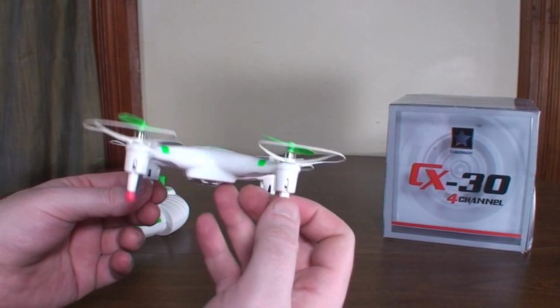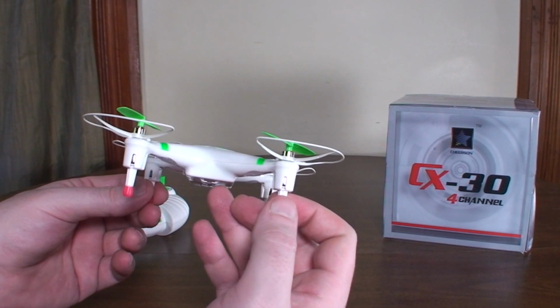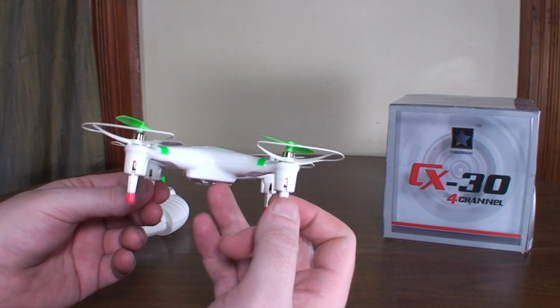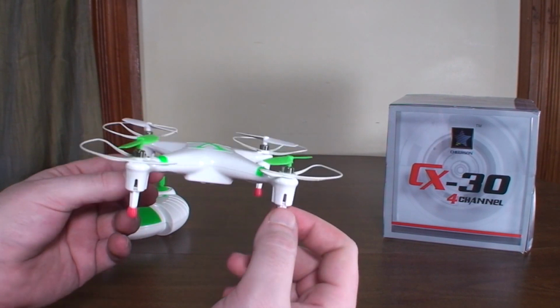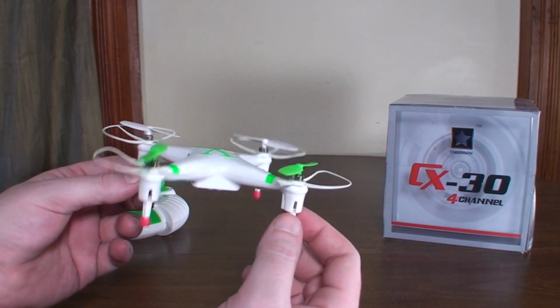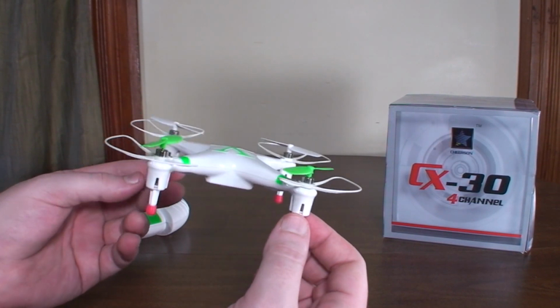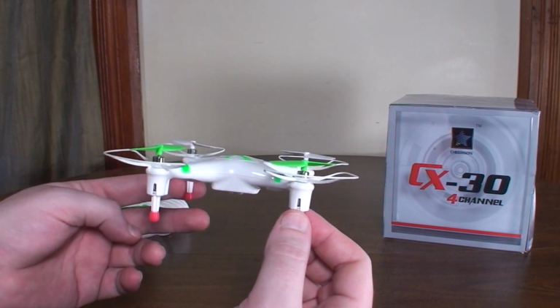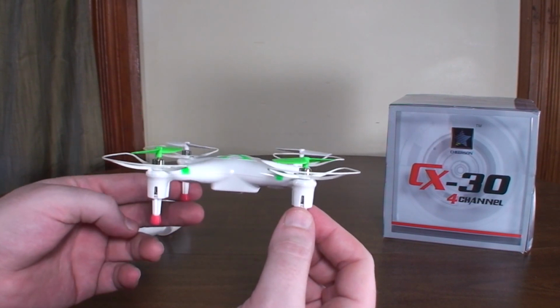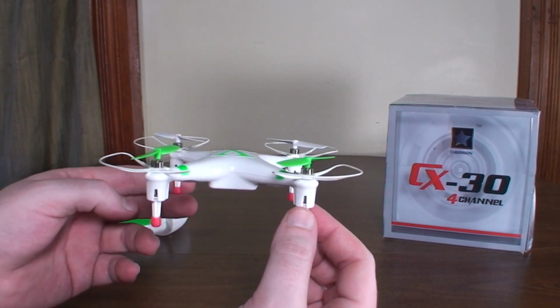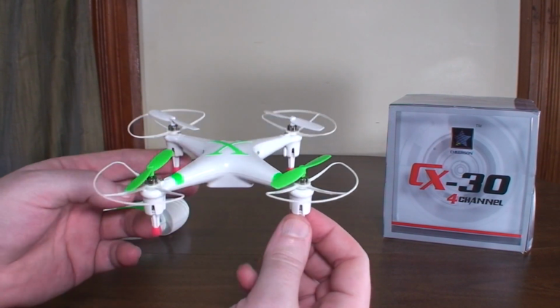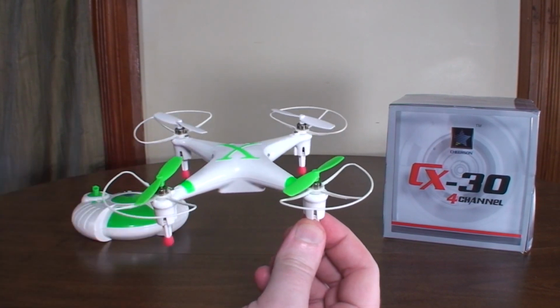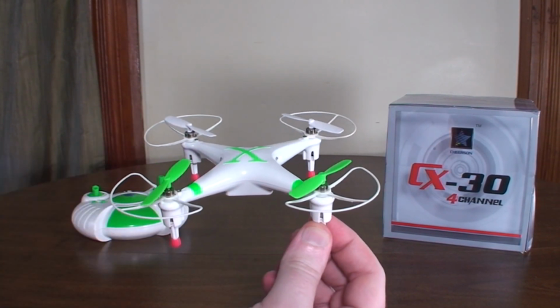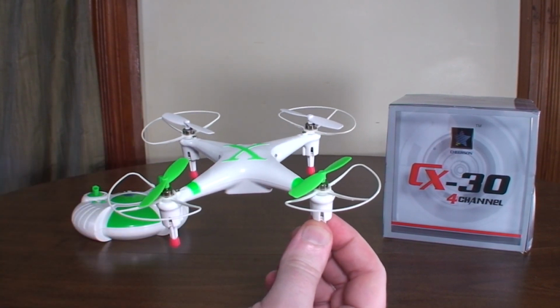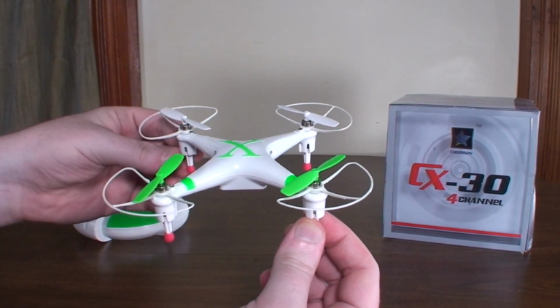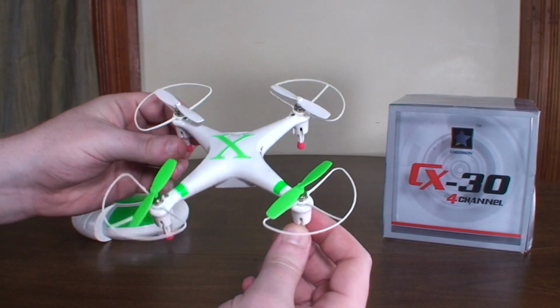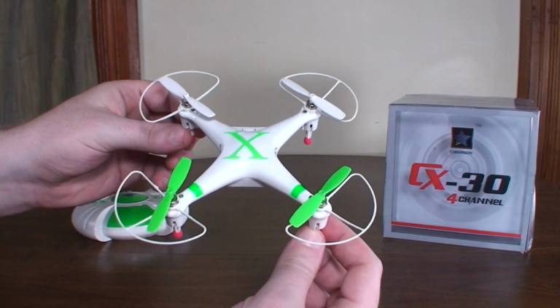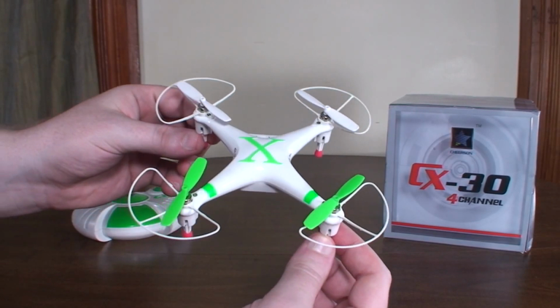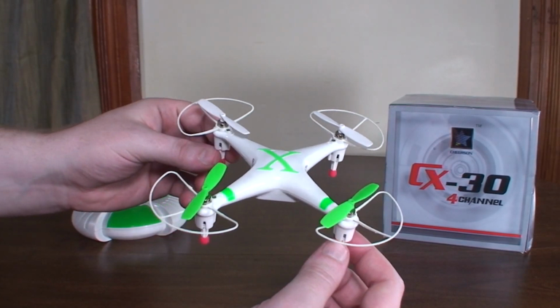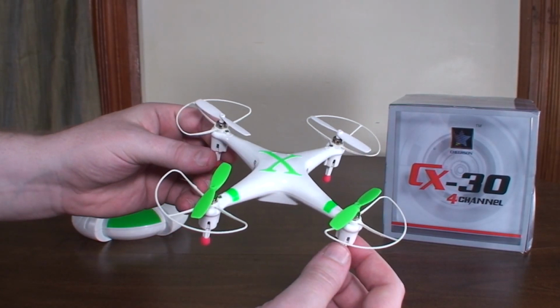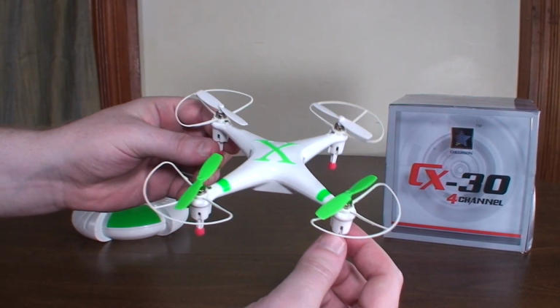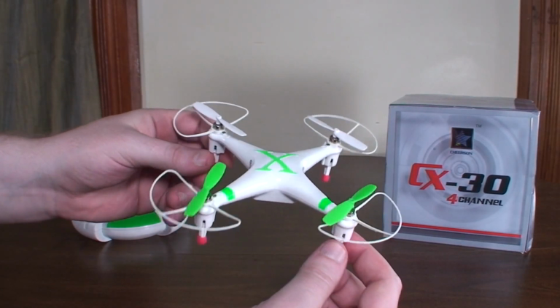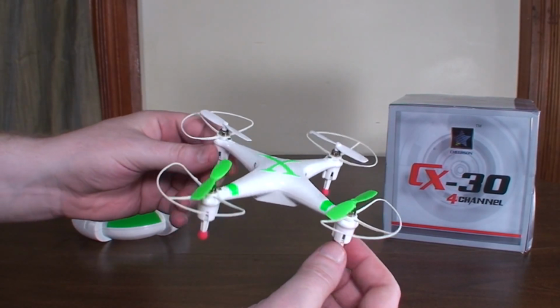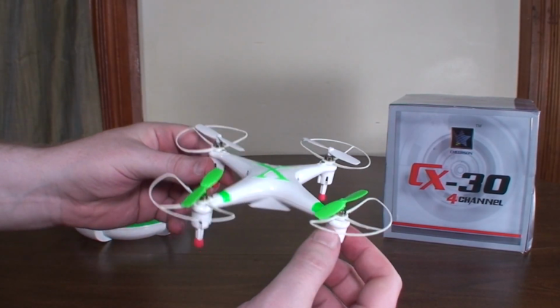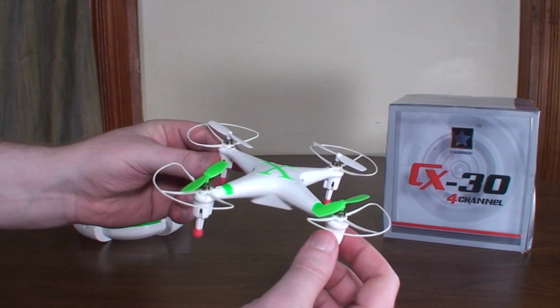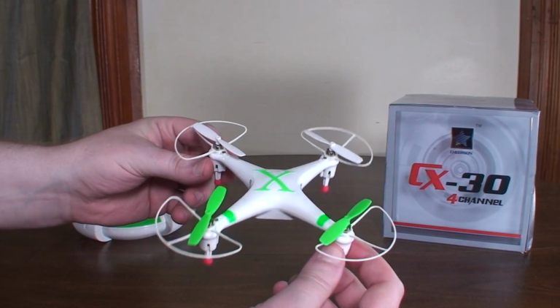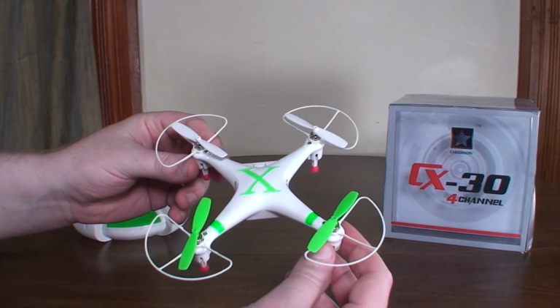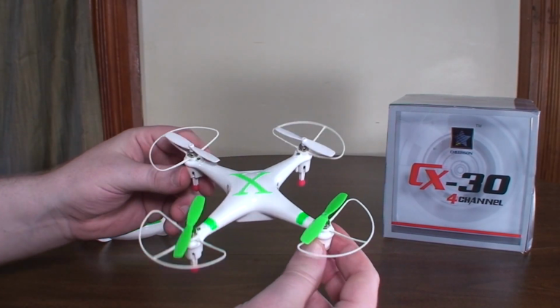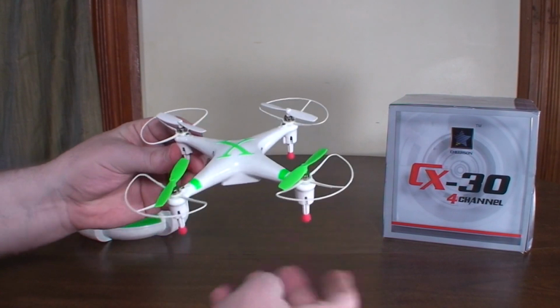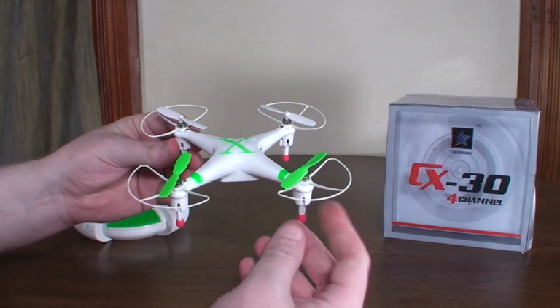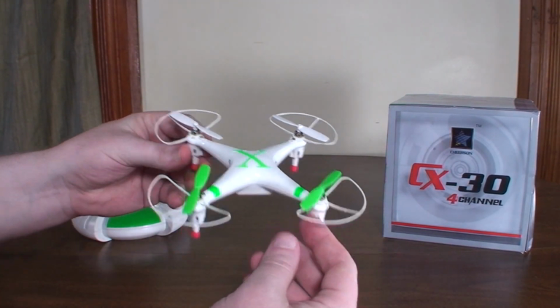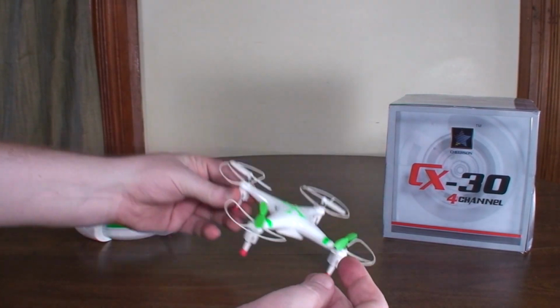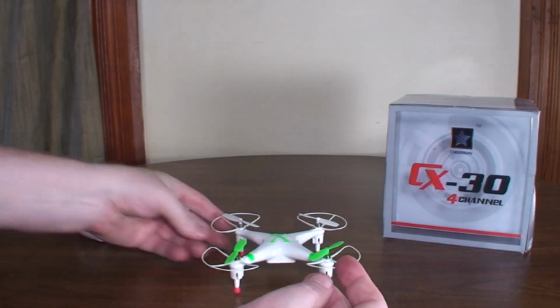The version without the camera feels a little bit pointless. I didn't find it to be a particularly fast flying quad, so it would make more sense to film with it.